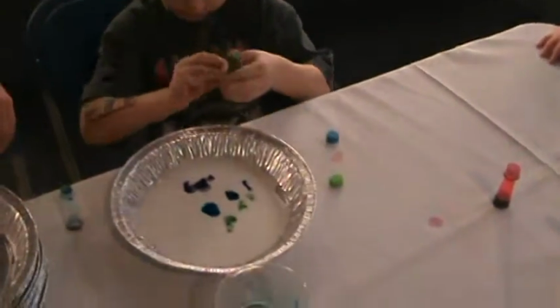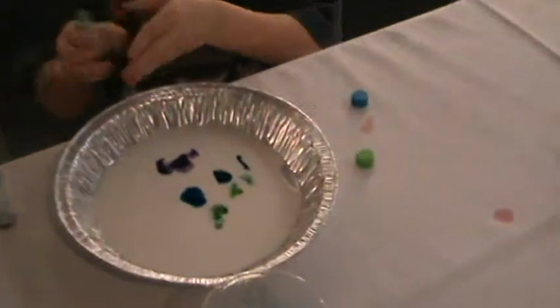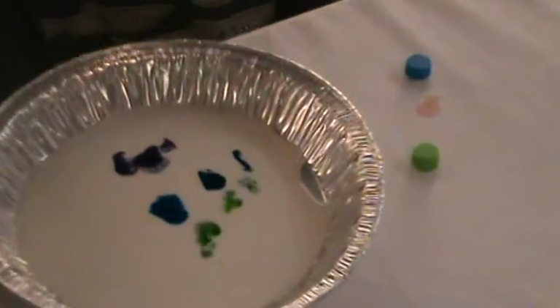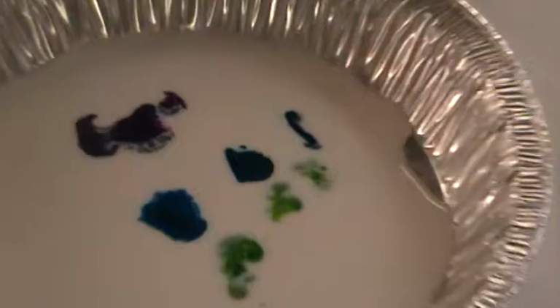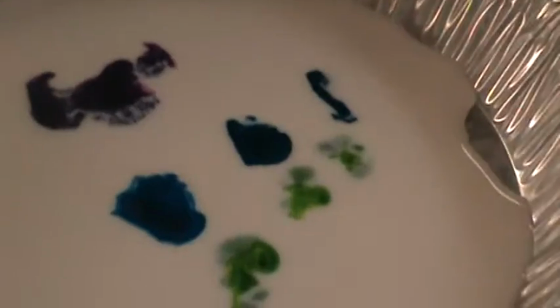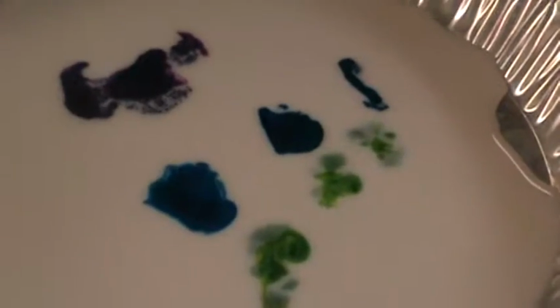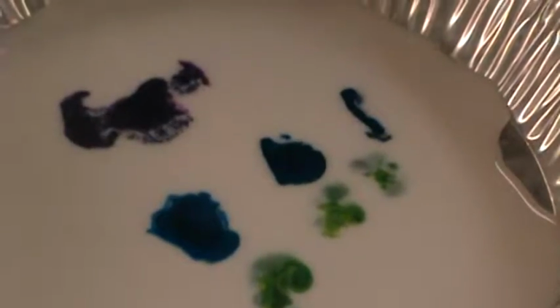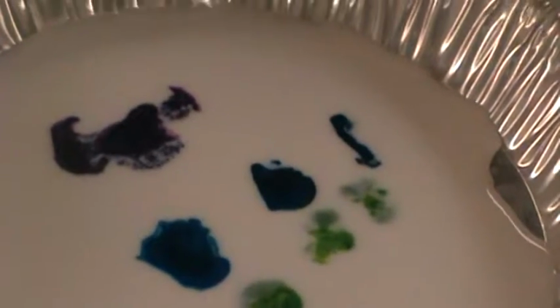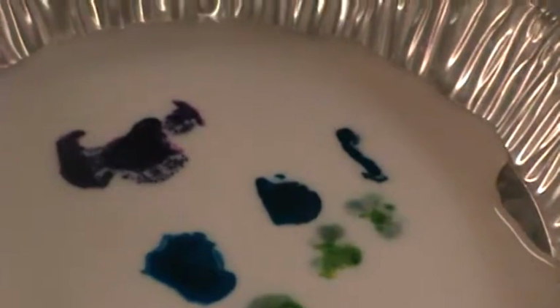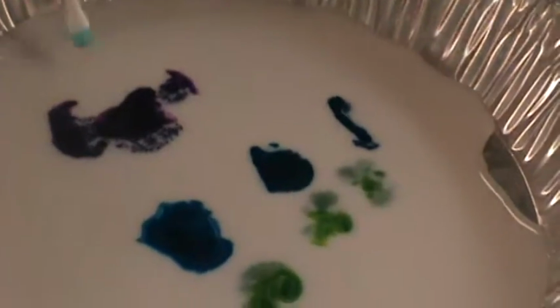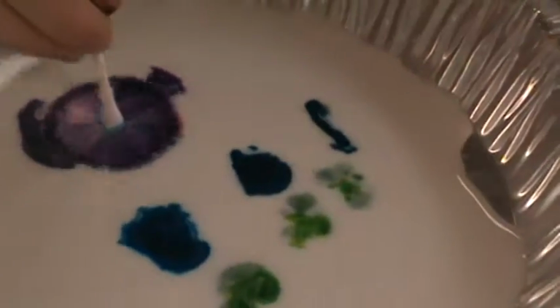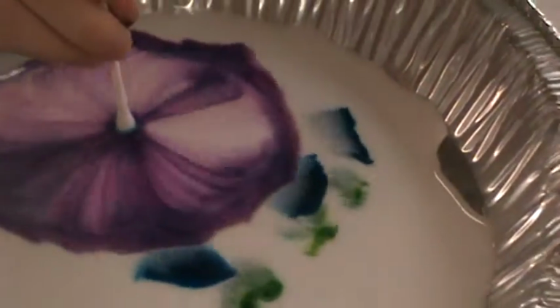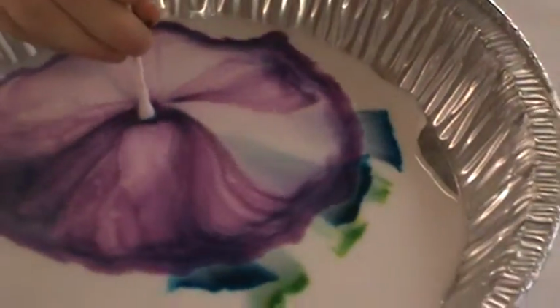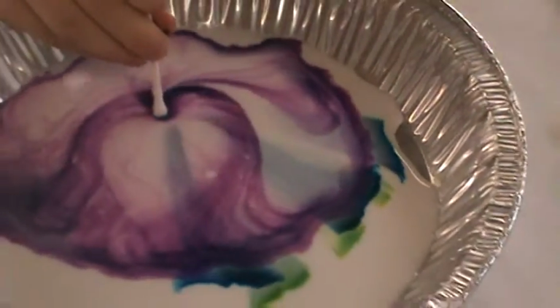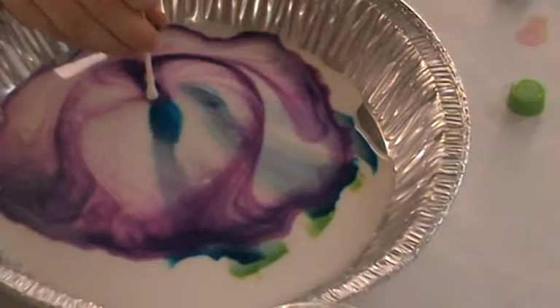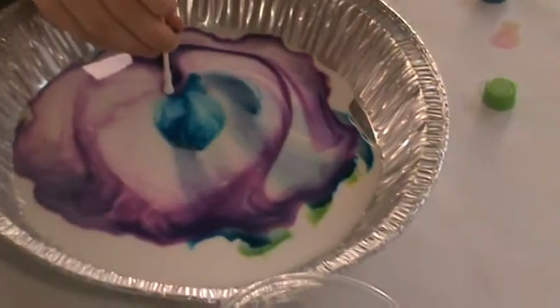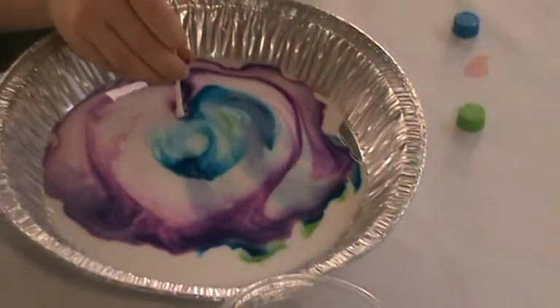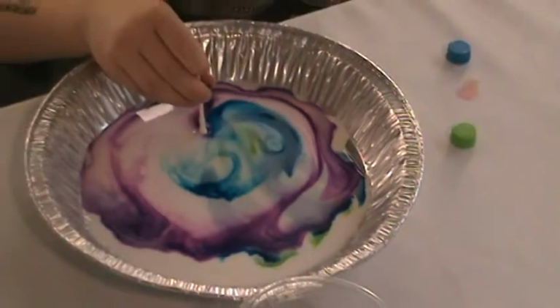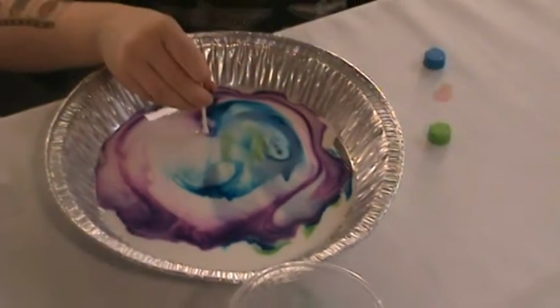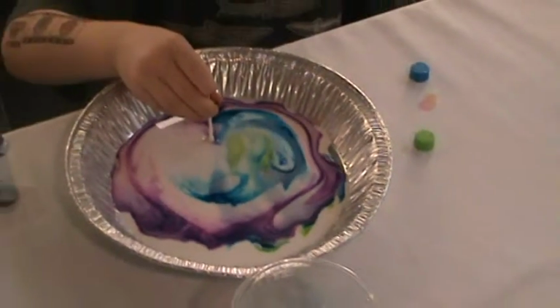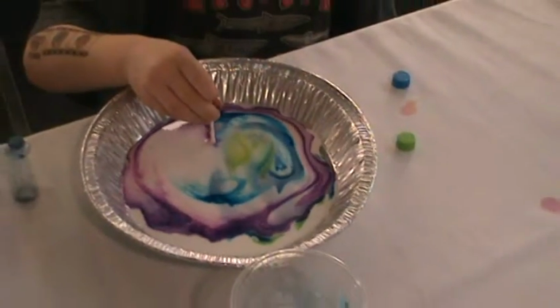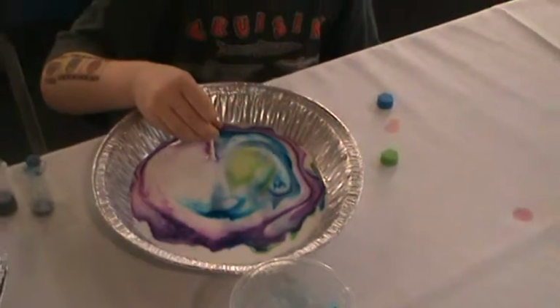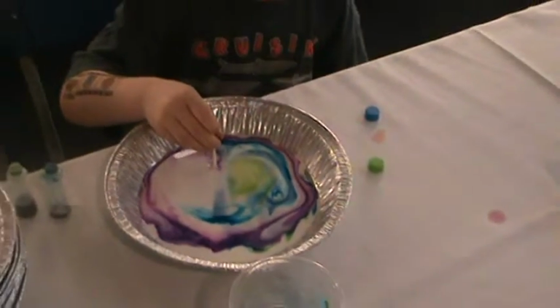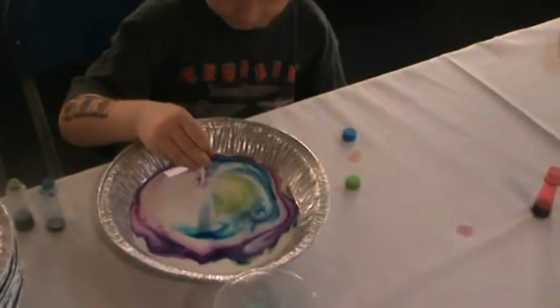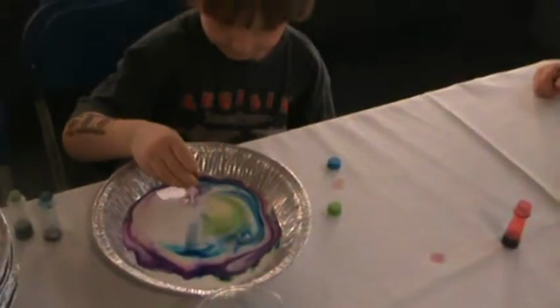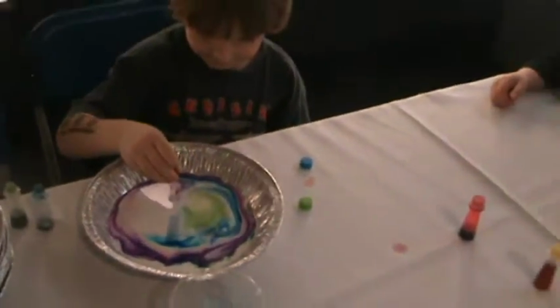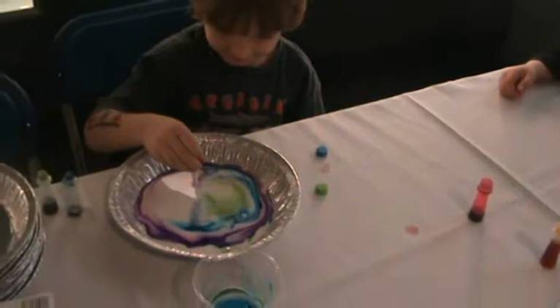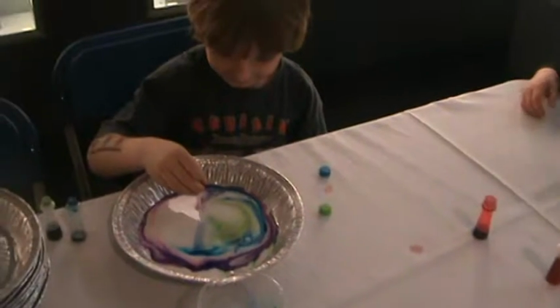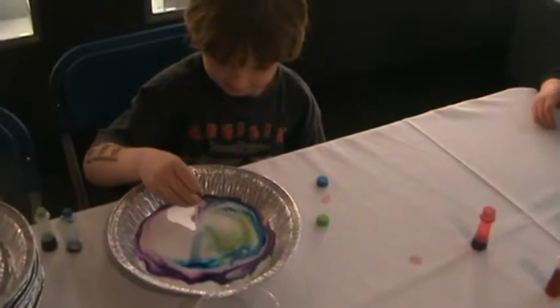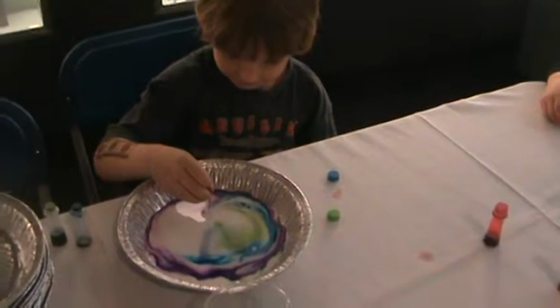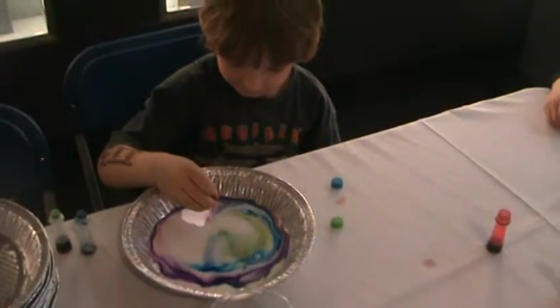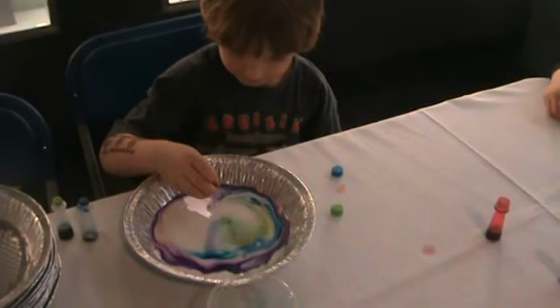It looks great already, doesn't it? Whoa! What's happening here? Wow. Every time, right? Yeah, every time. It is.